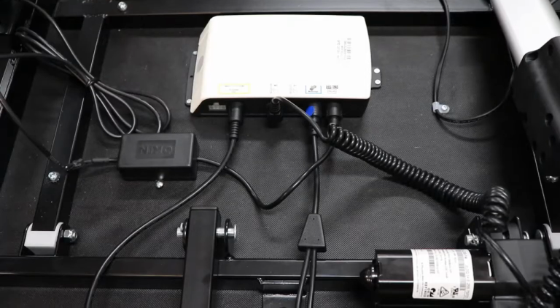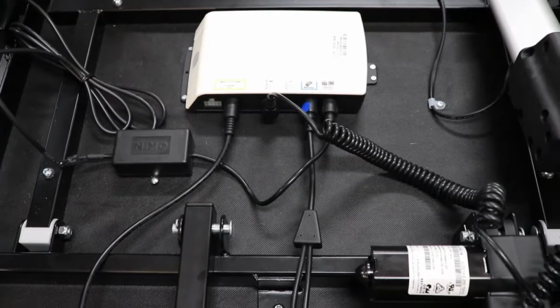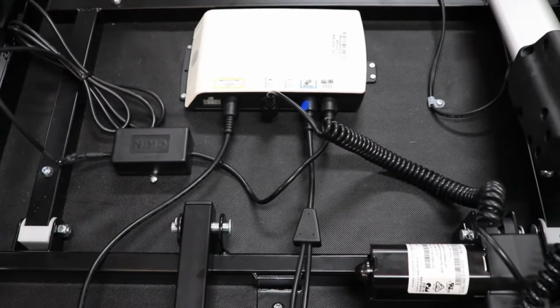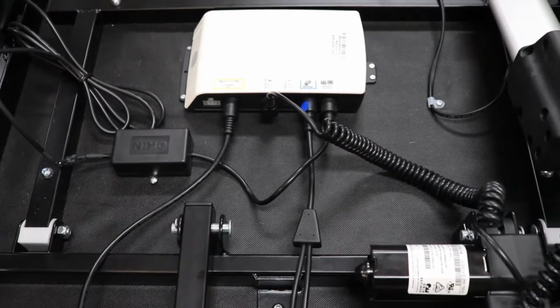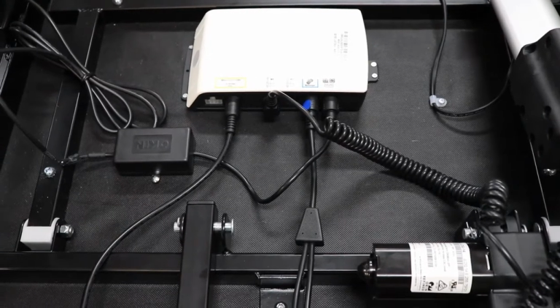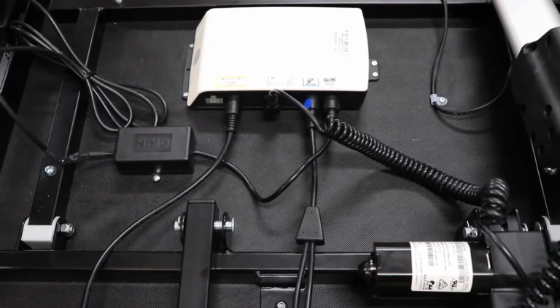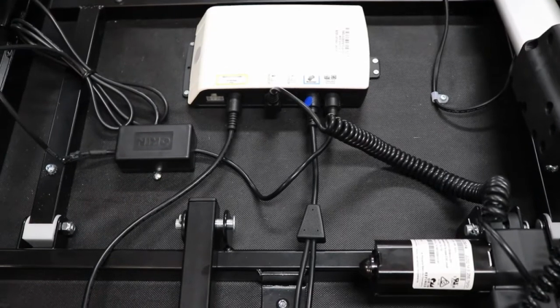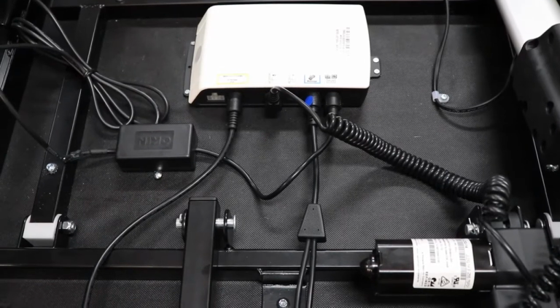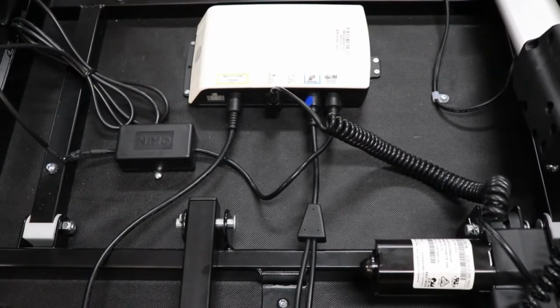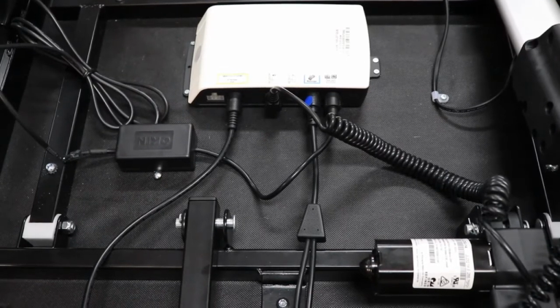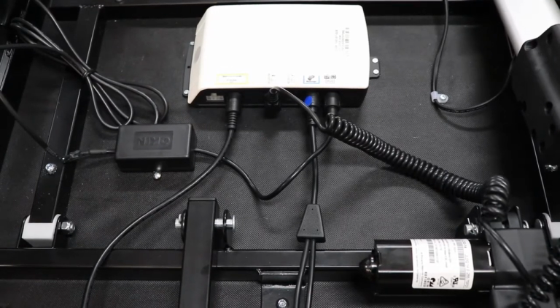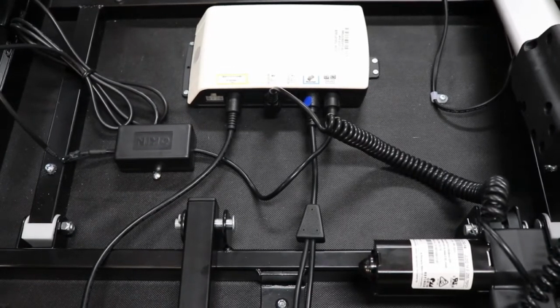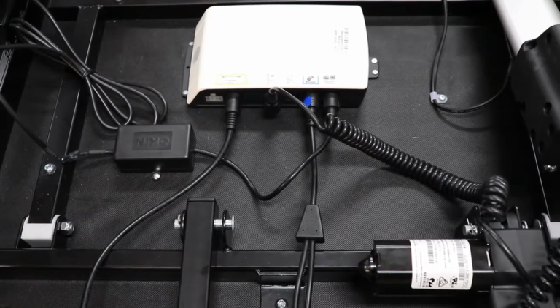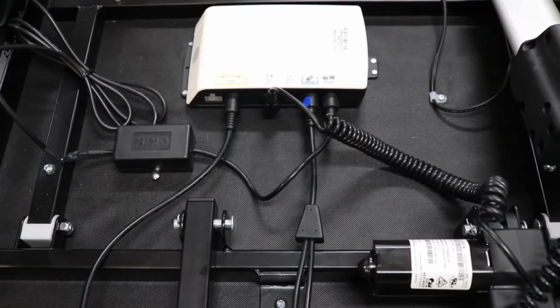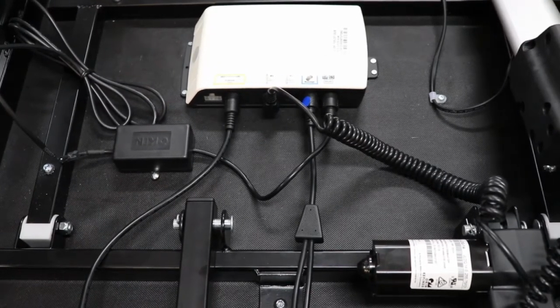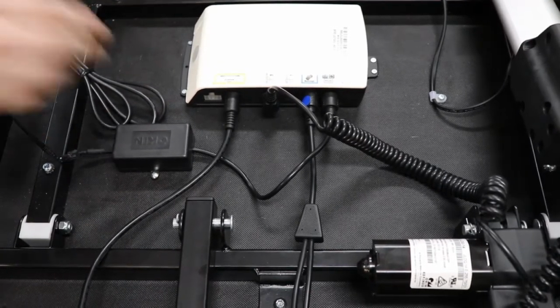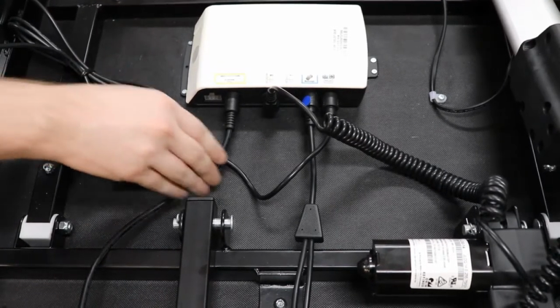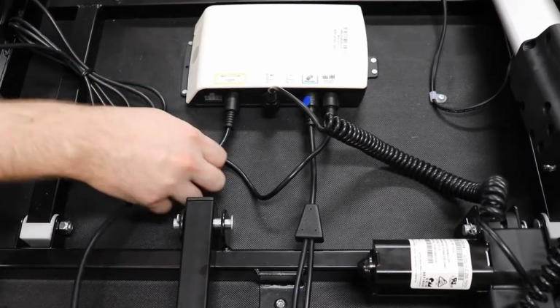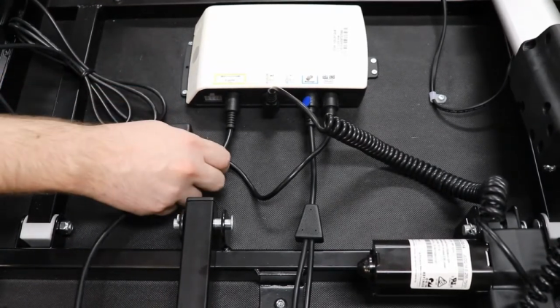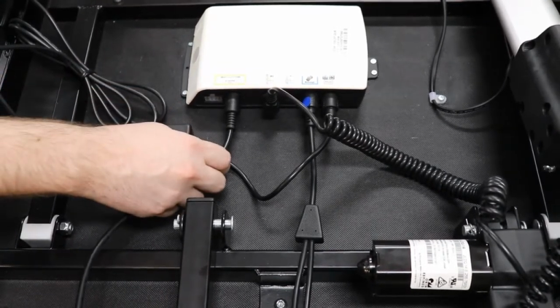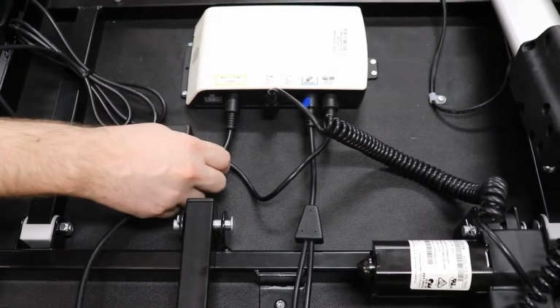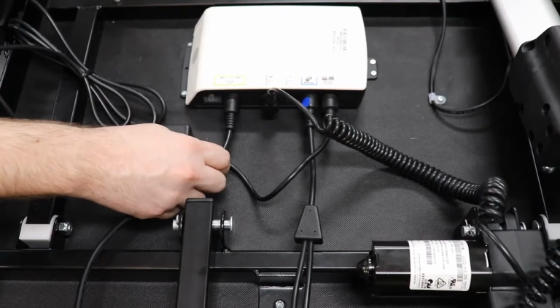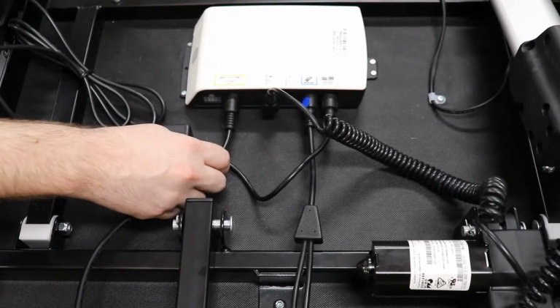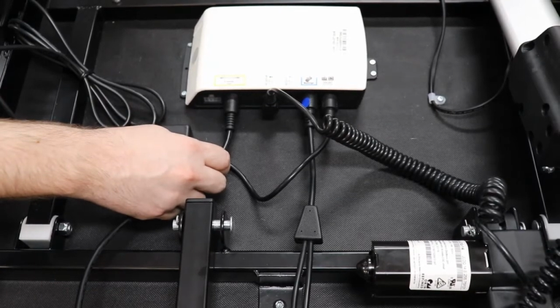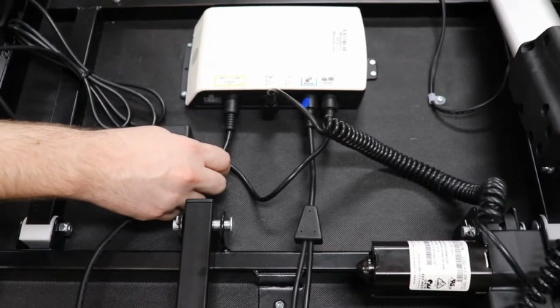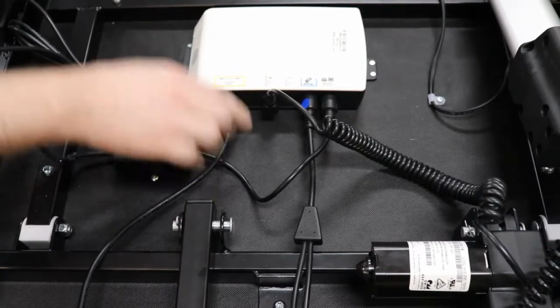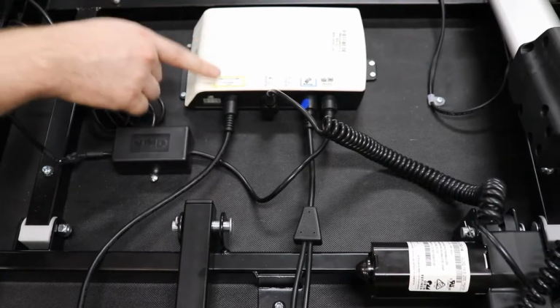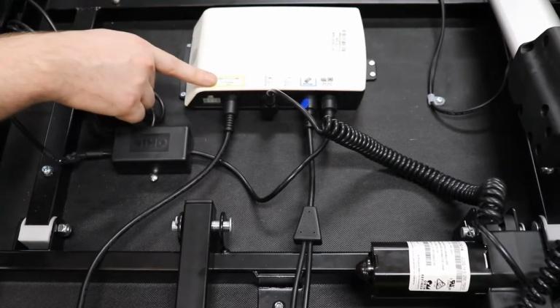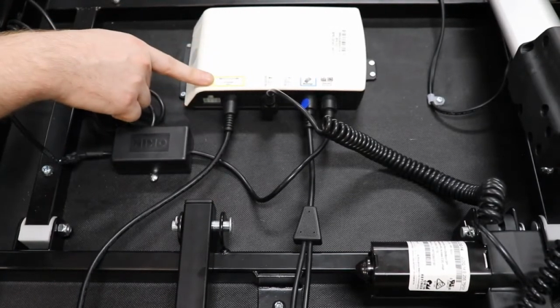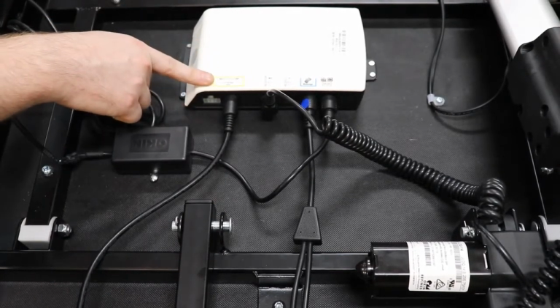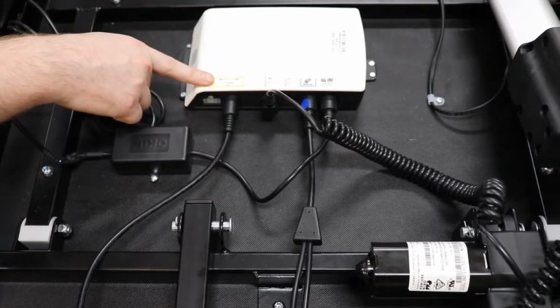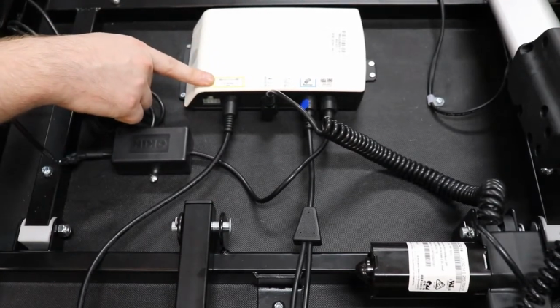This is how to check your cable connections on your Enrich Adjustable Base. Your first connection is for your head motor. This is designated by your yellow handset port.